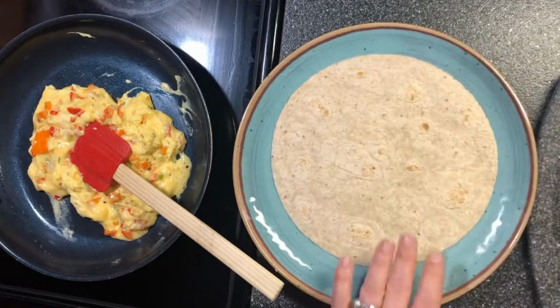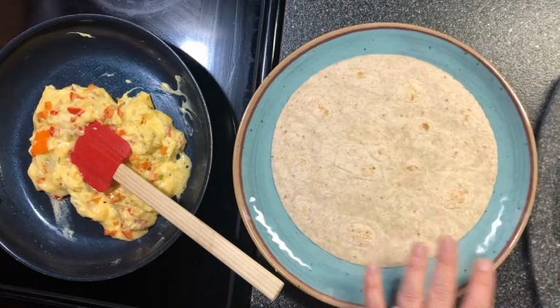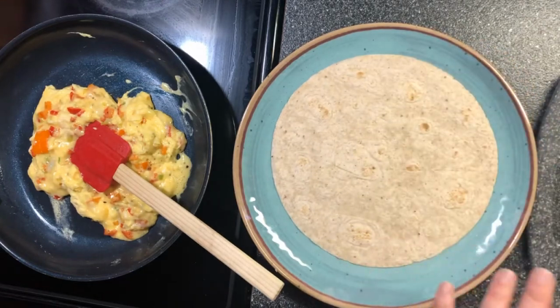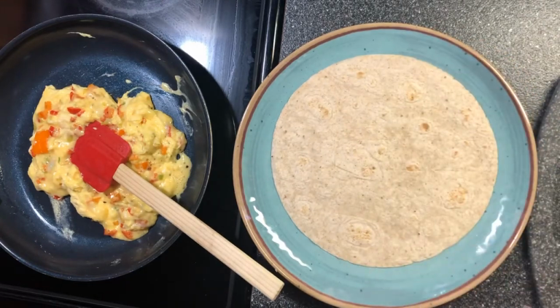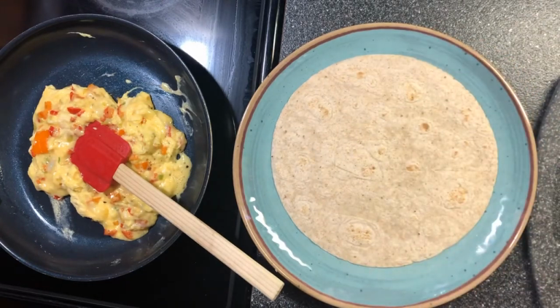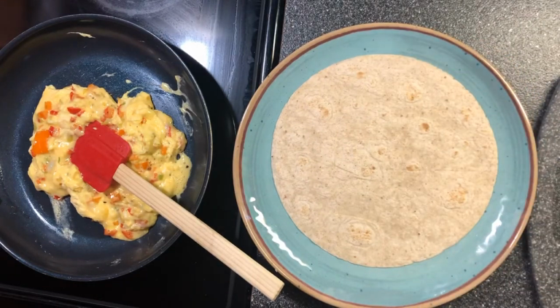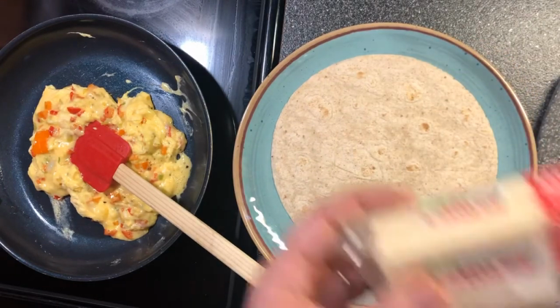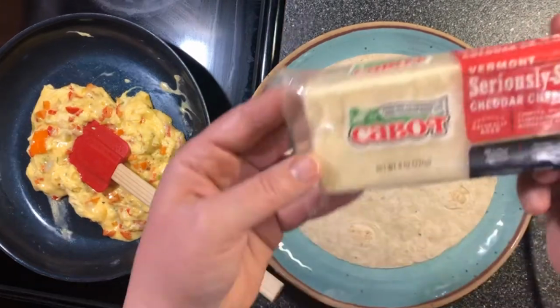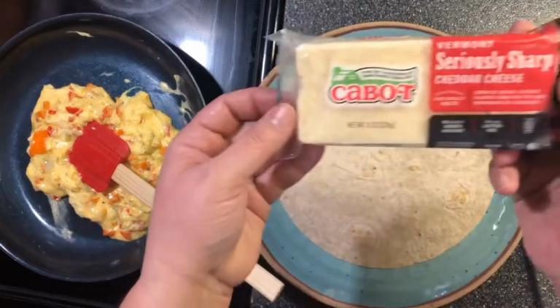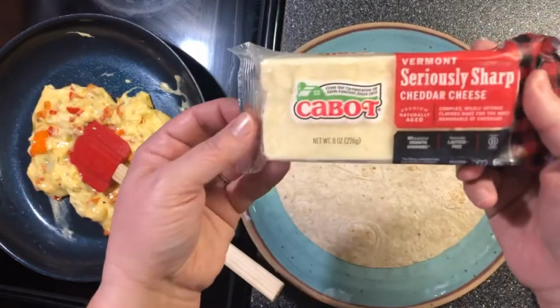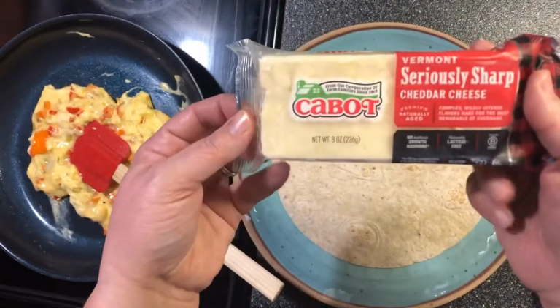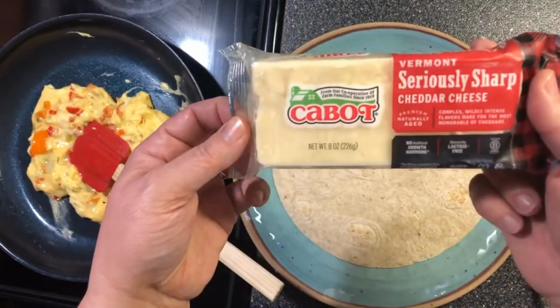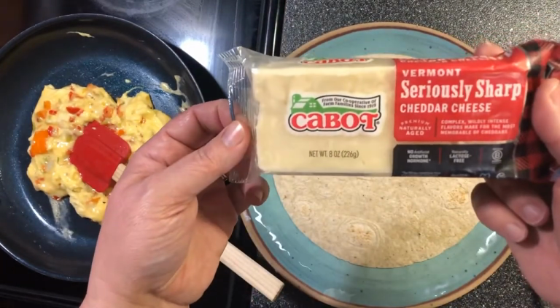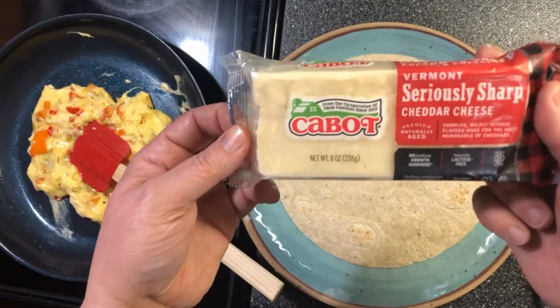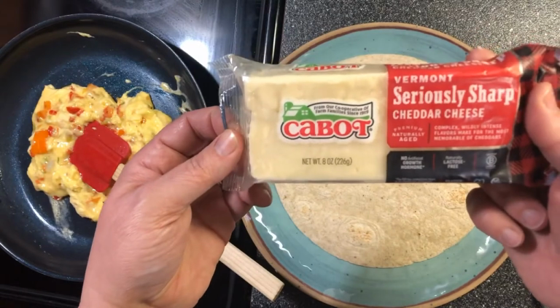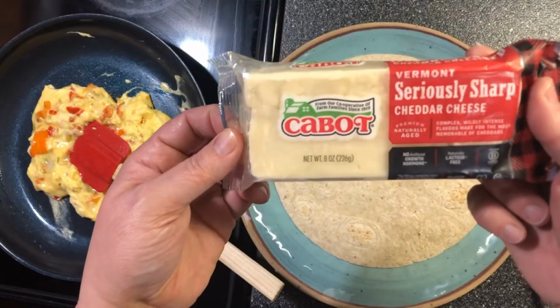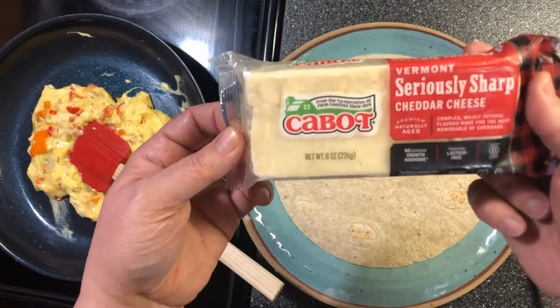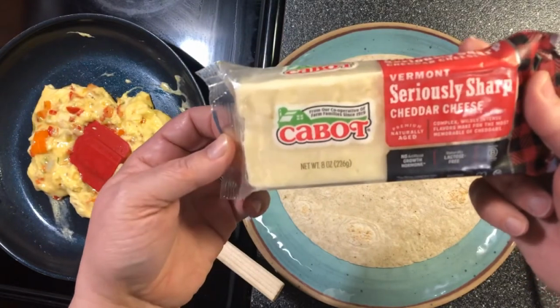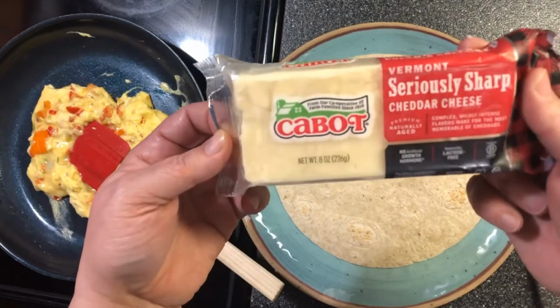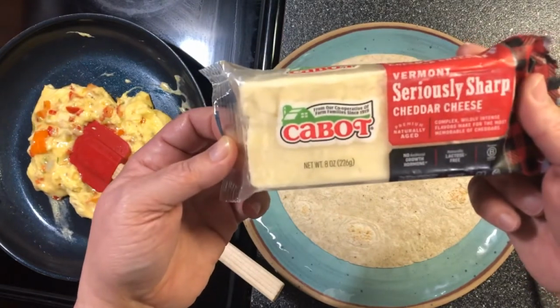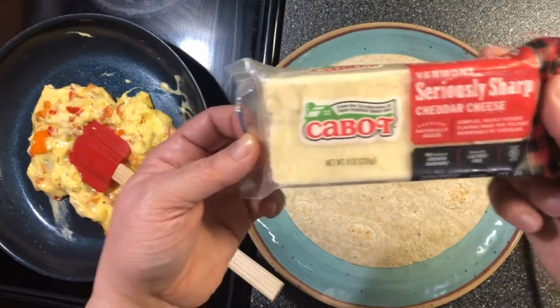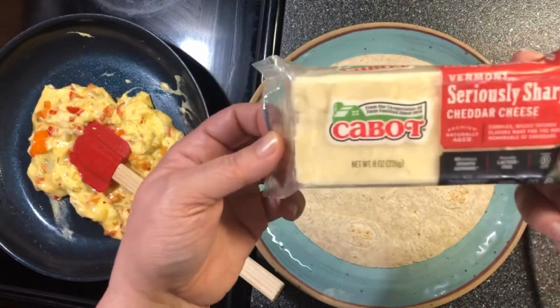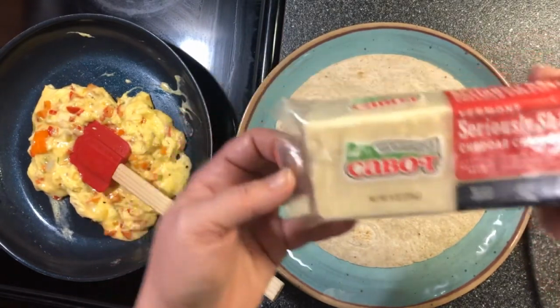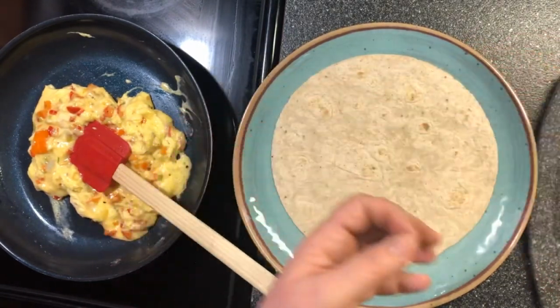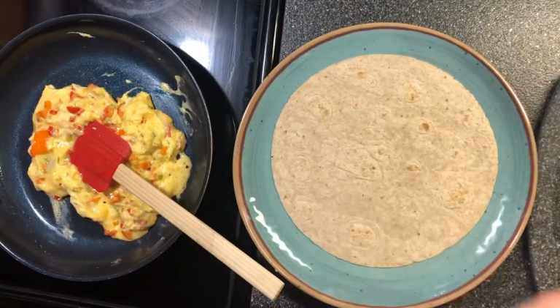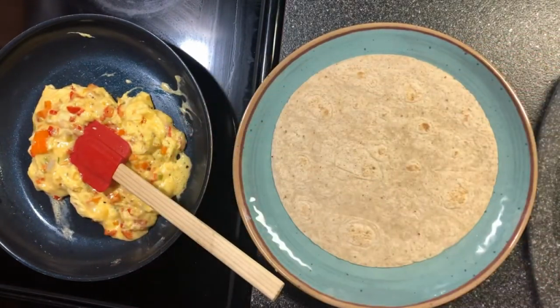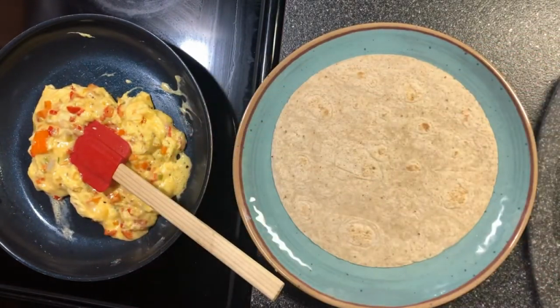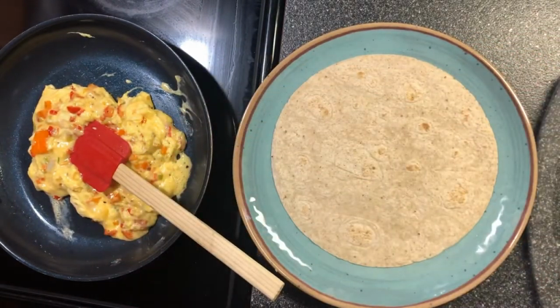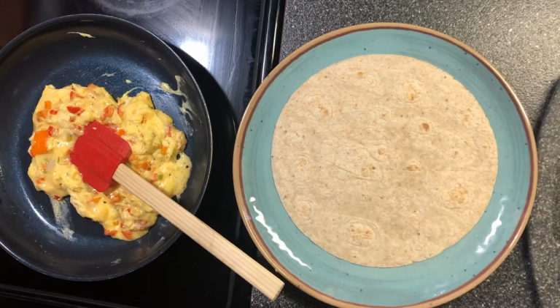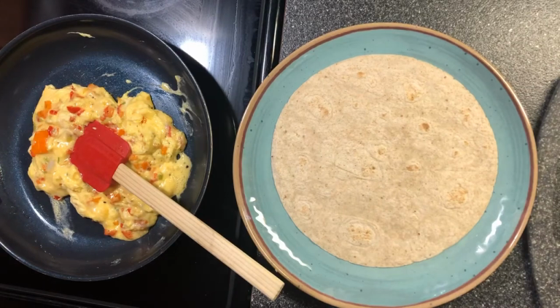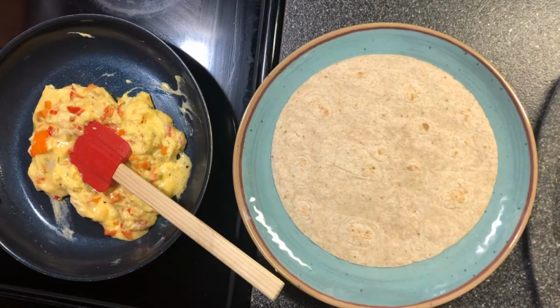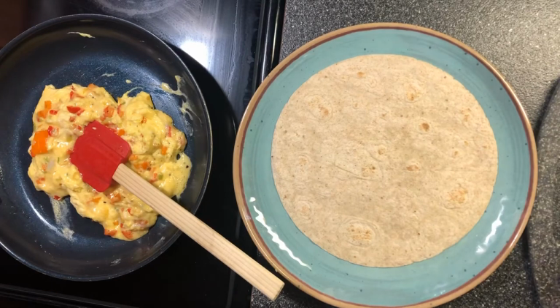I have grated up some sharp cheddar cheese and I'm going to add that to the bottom of the tortilla.